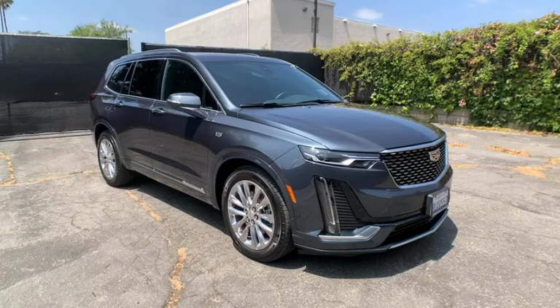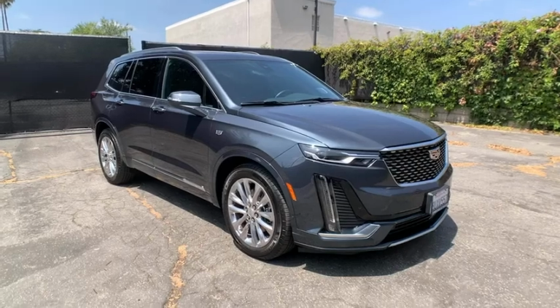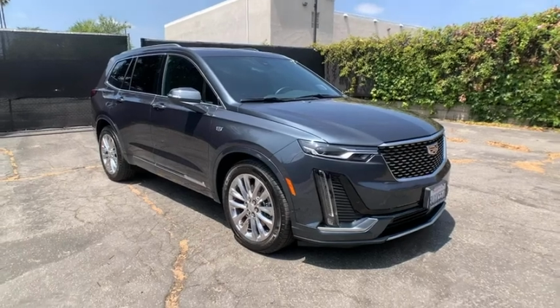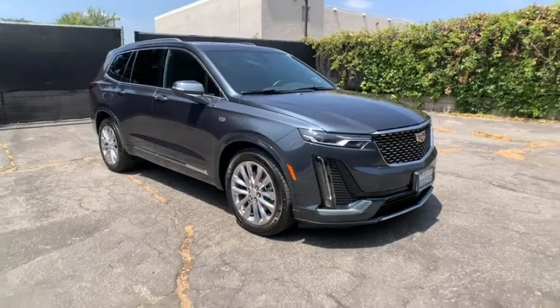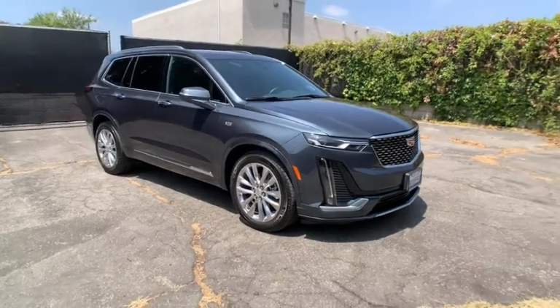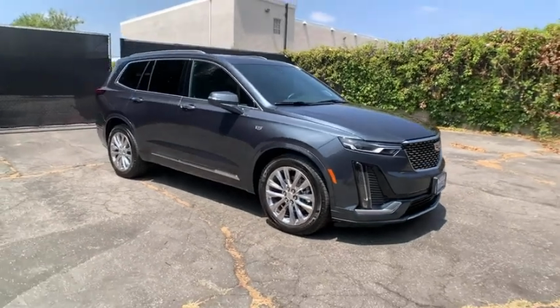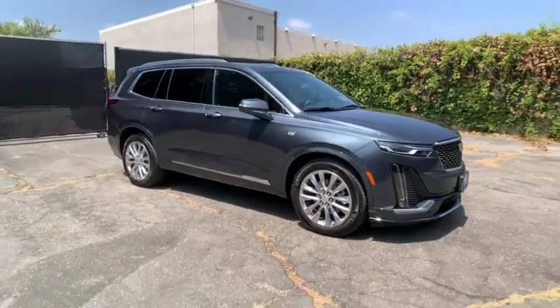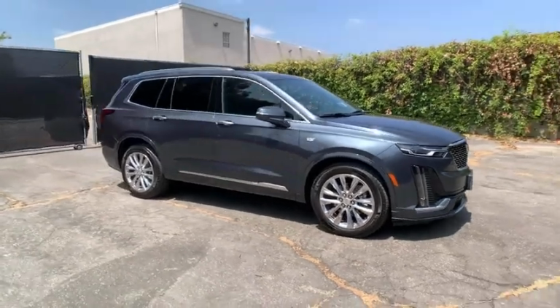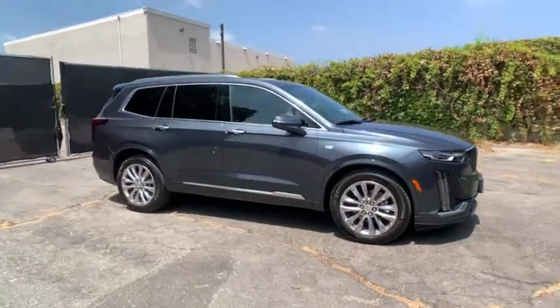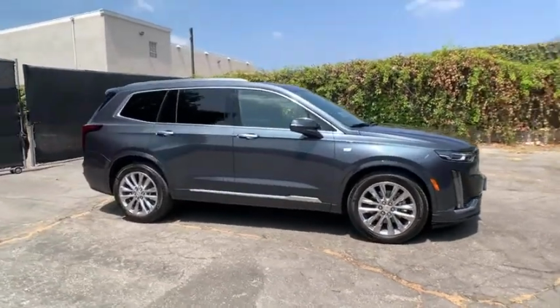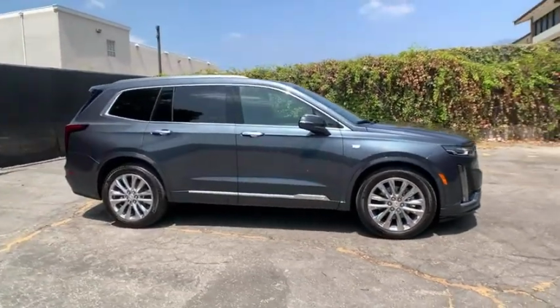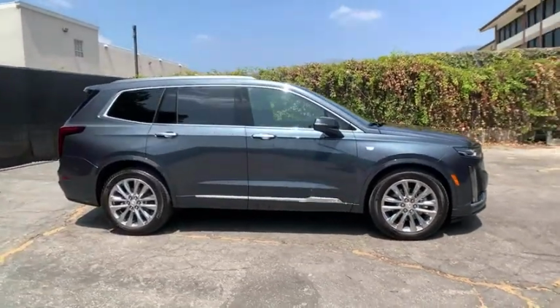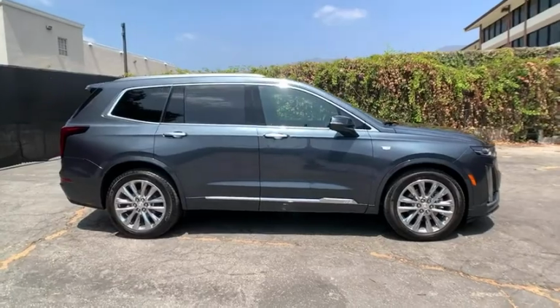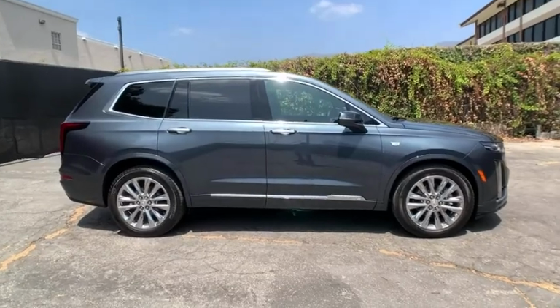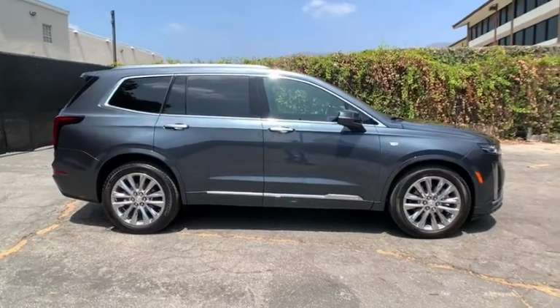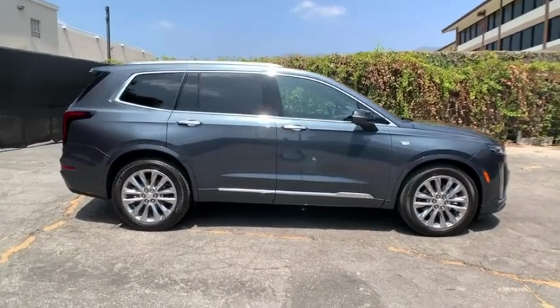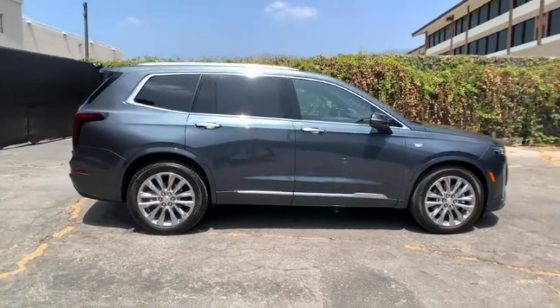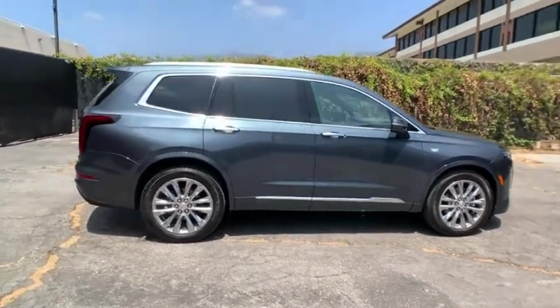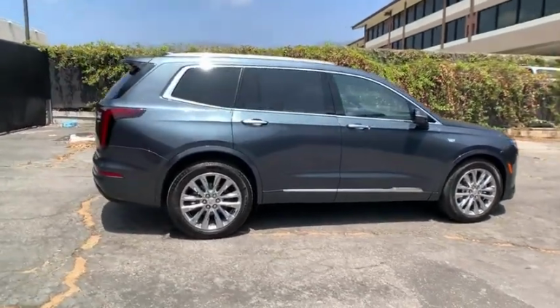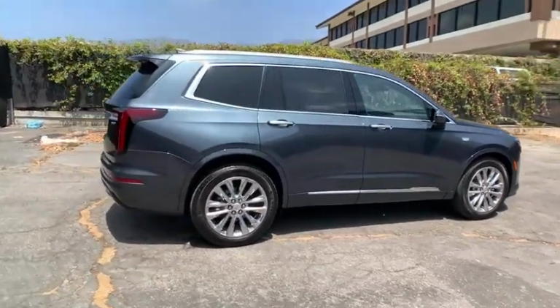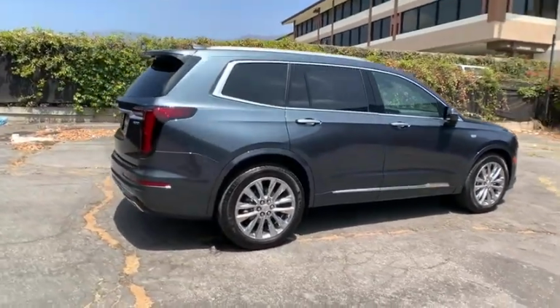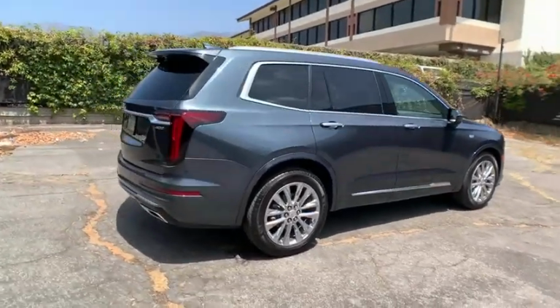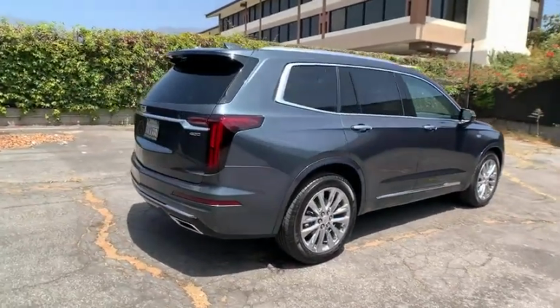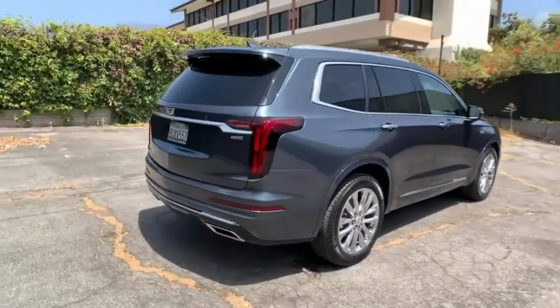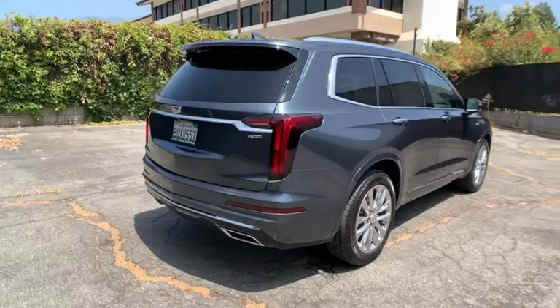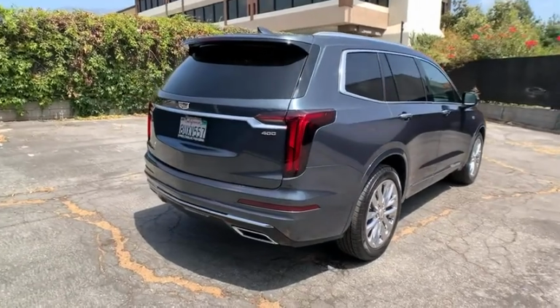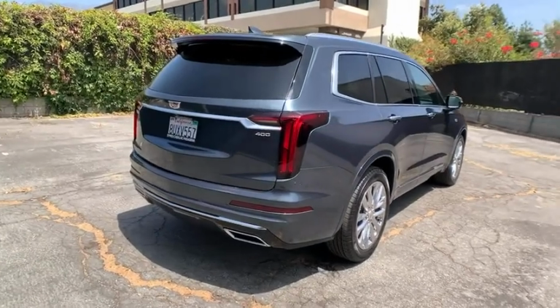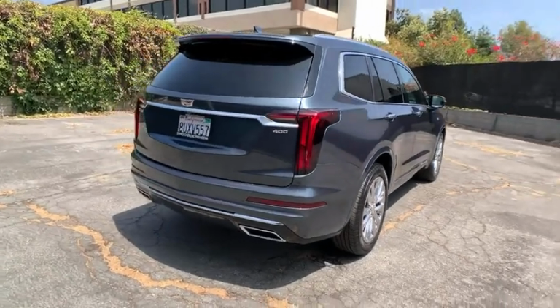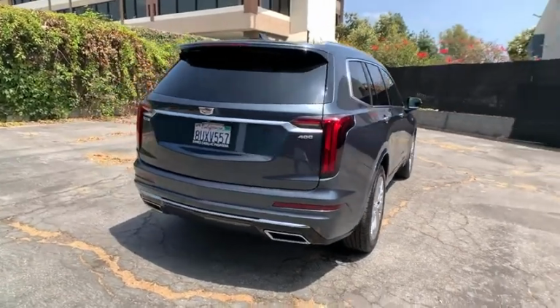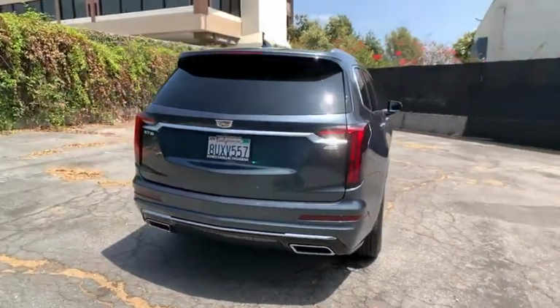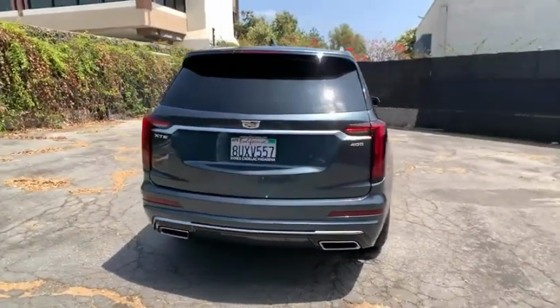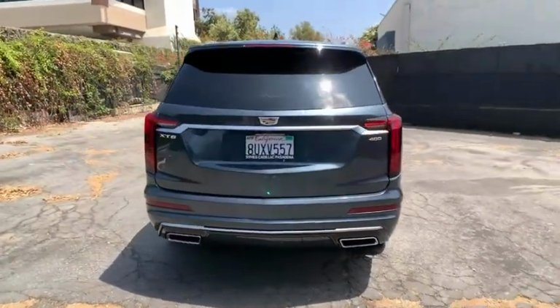We are pleased to show you the 2021 Cadillac XT6. The Cadillac XT6 crossover maintains the luxury you expect from a Cadillac with the additional functionality that third-row seating provides.